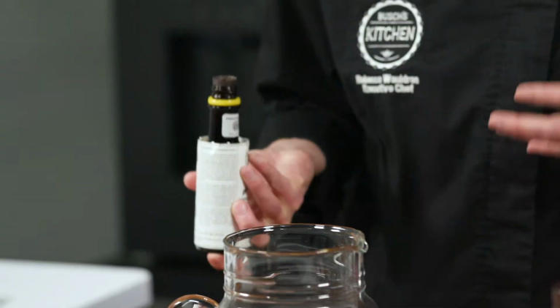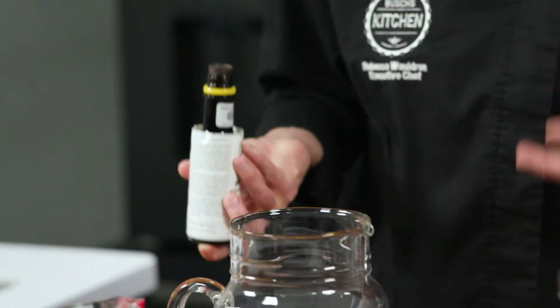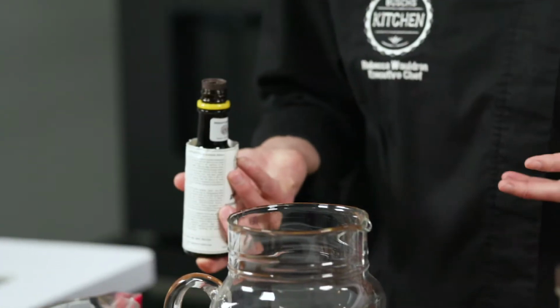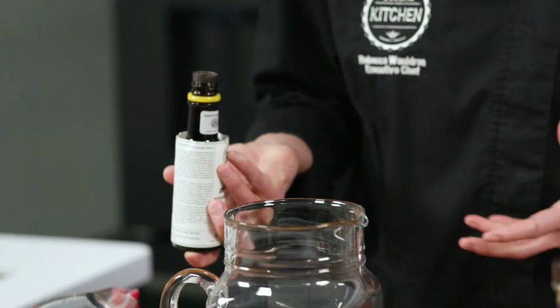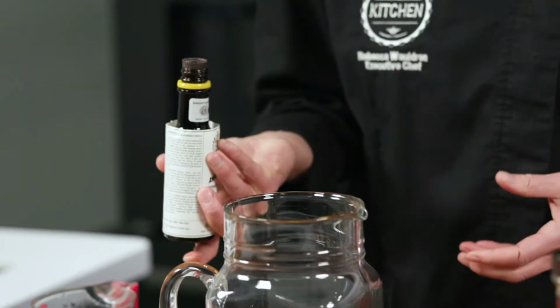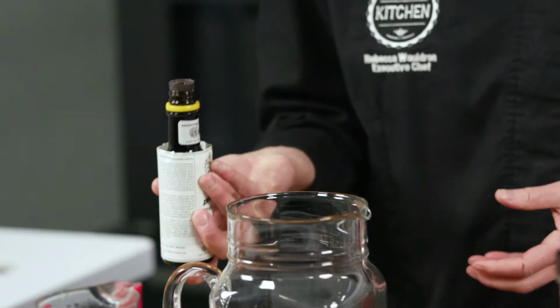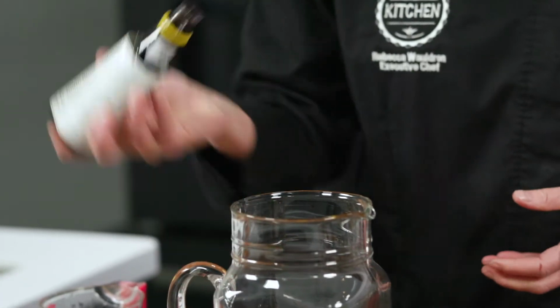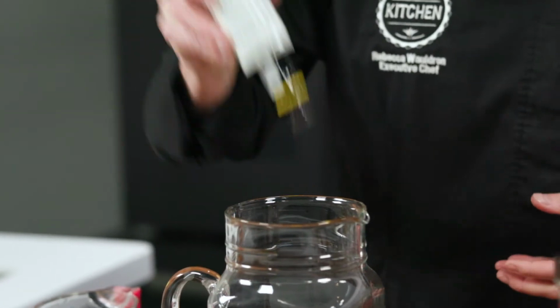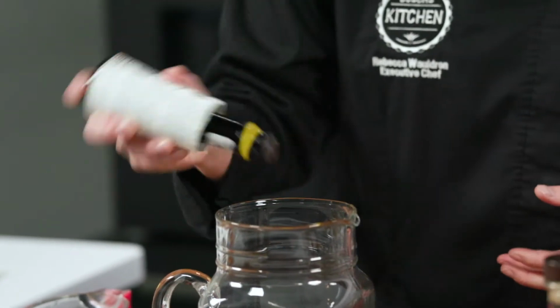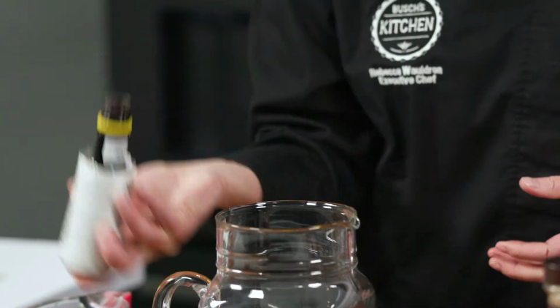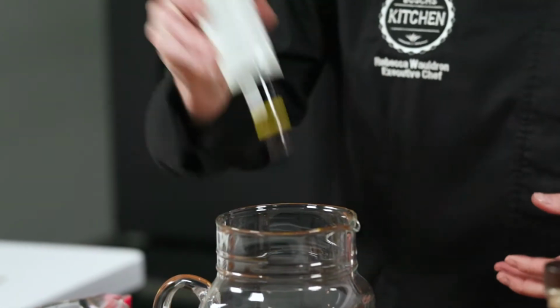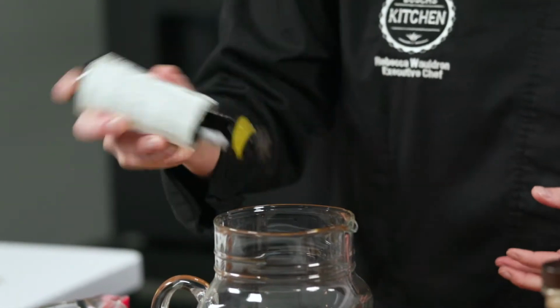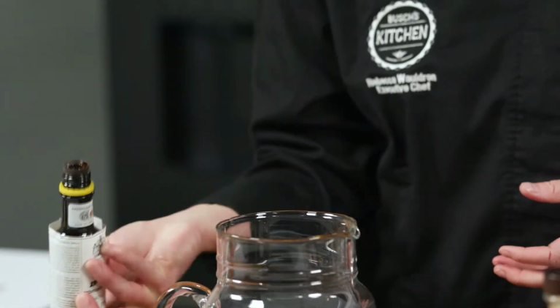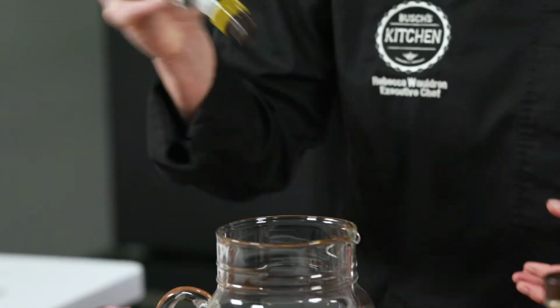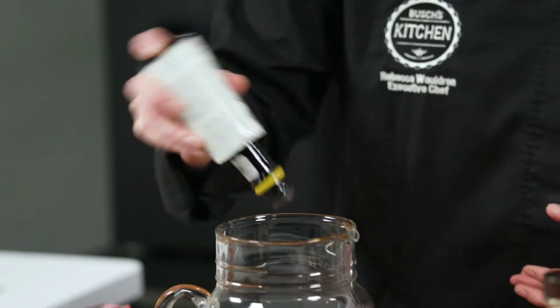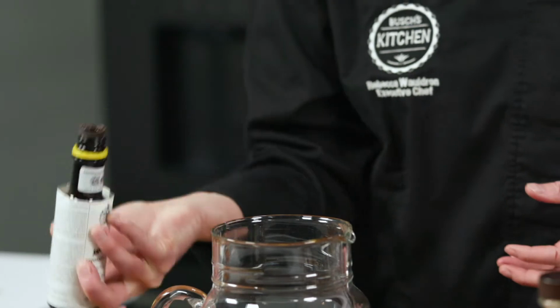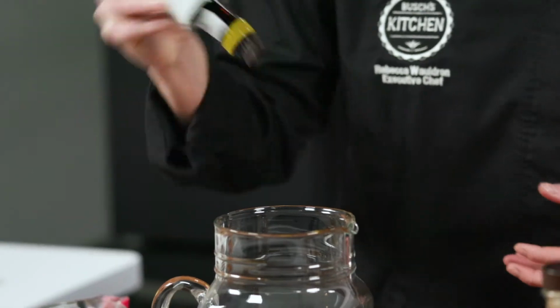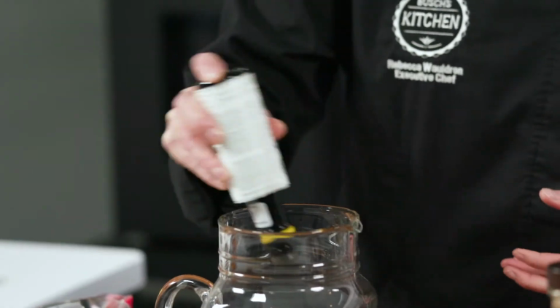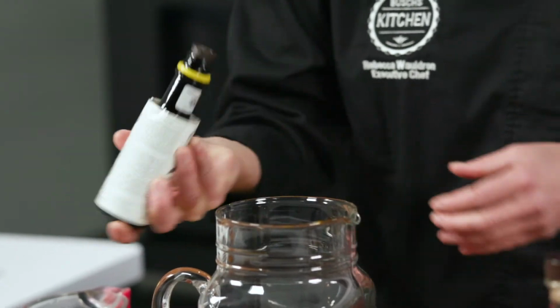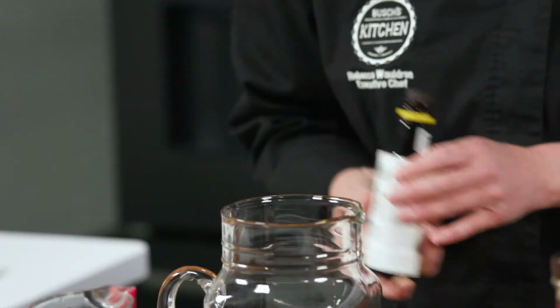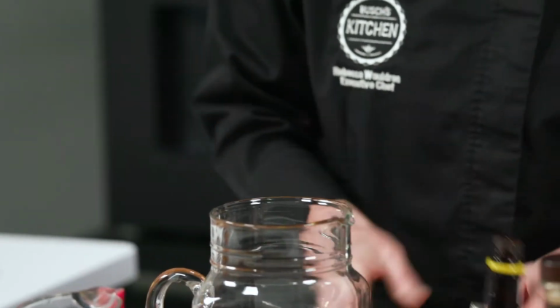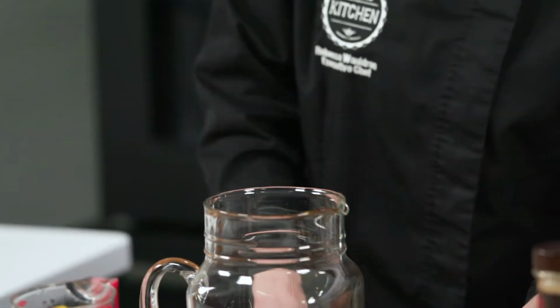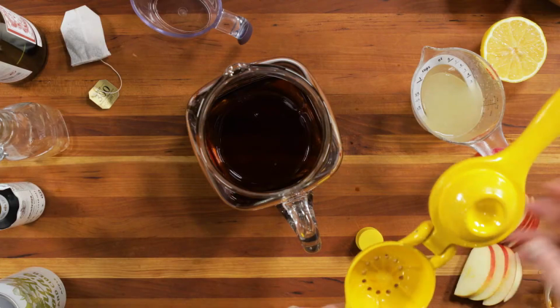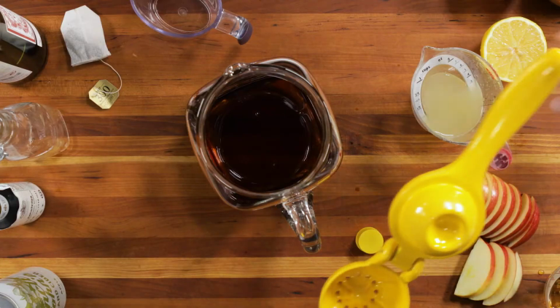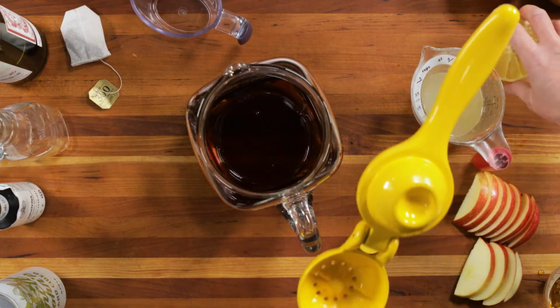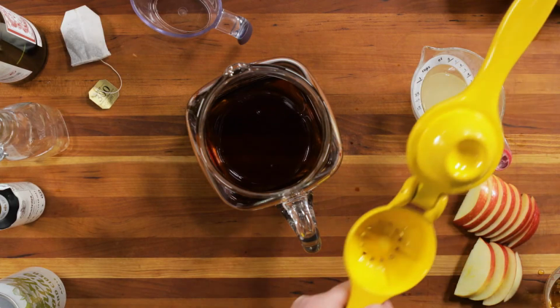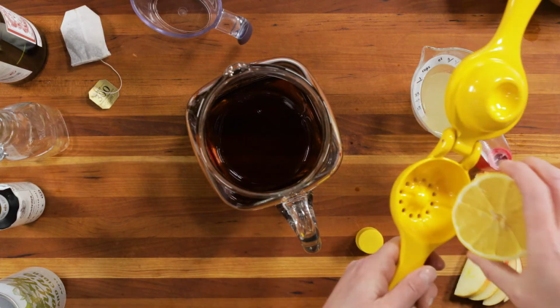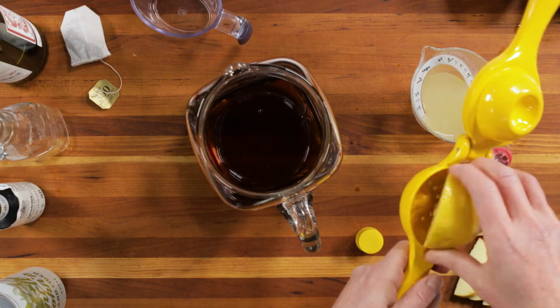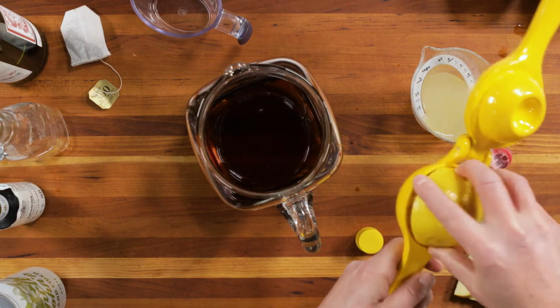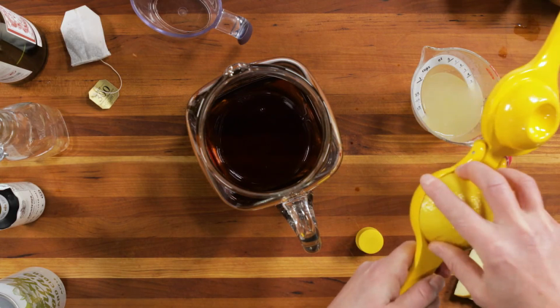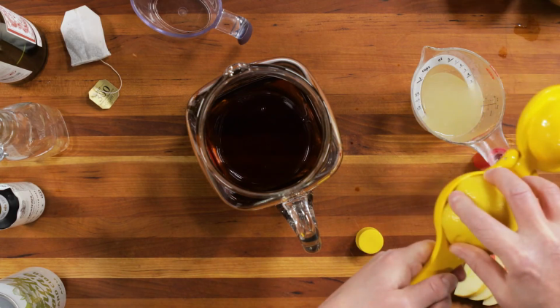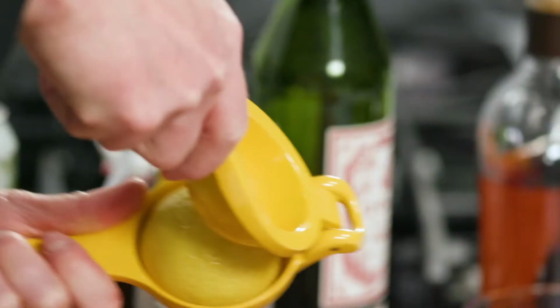I'm also going to add some bitters. Bitters are kind of like salt for a cocktail — they bring out all of the flavors. And then we're going to add some freshly squeezed lemon juice.